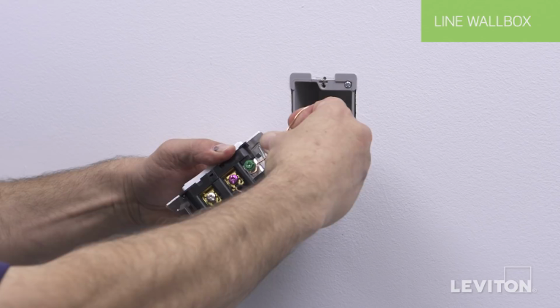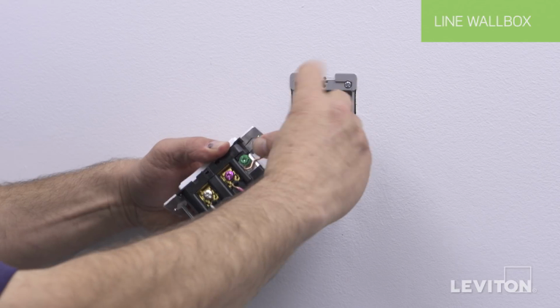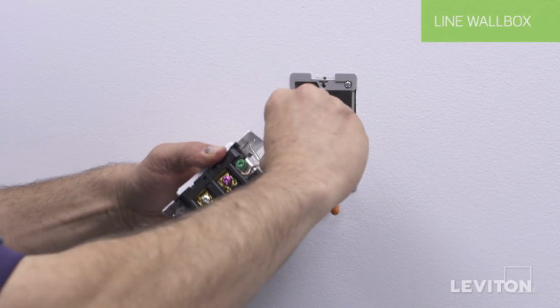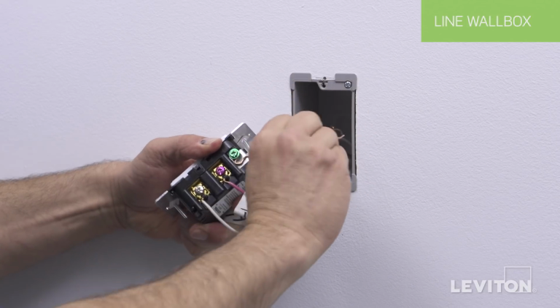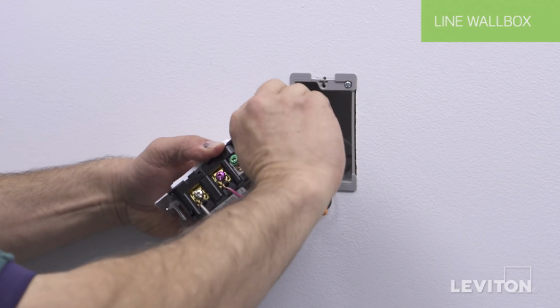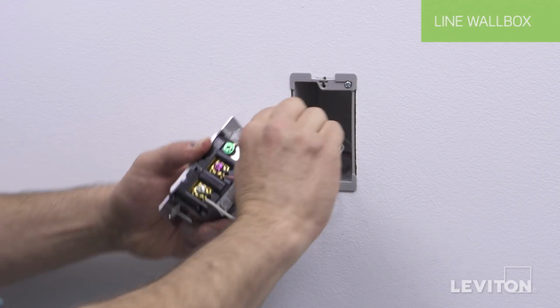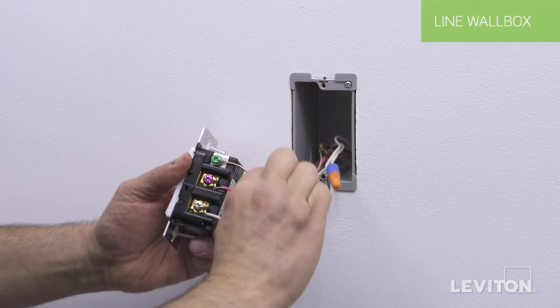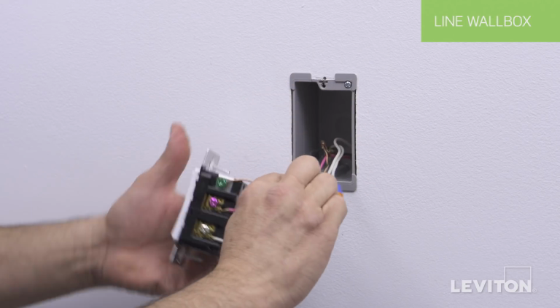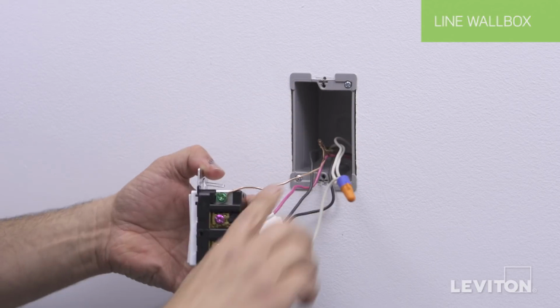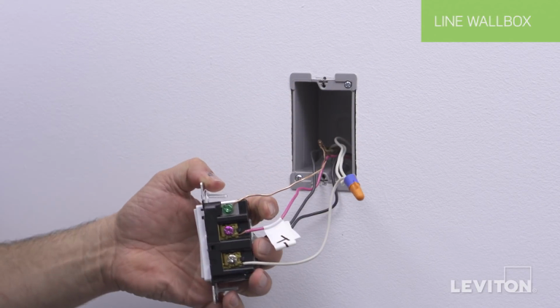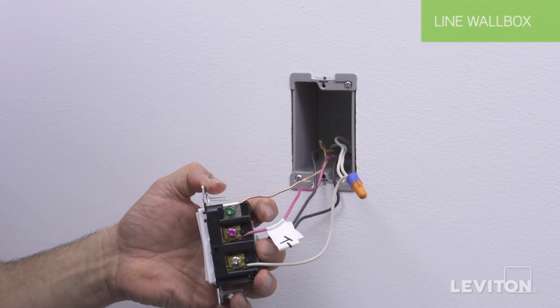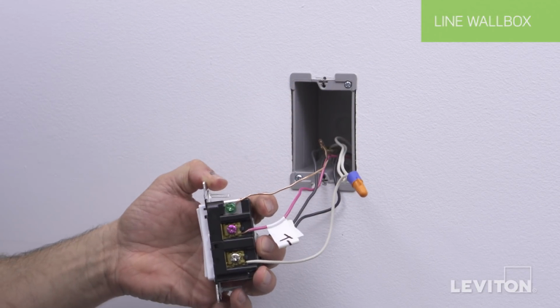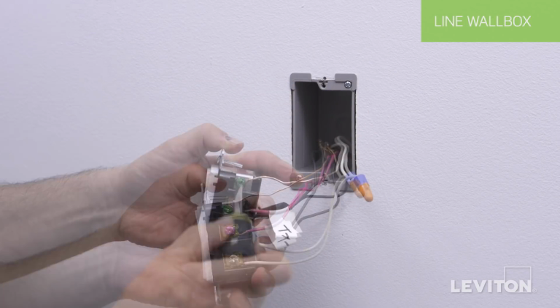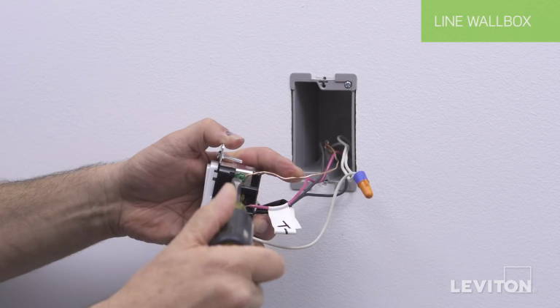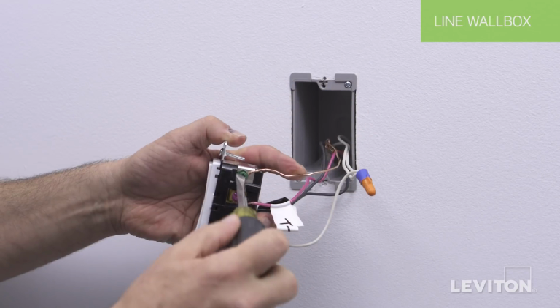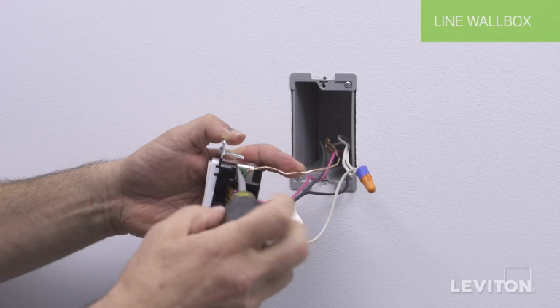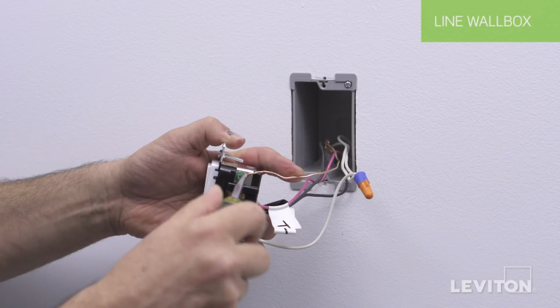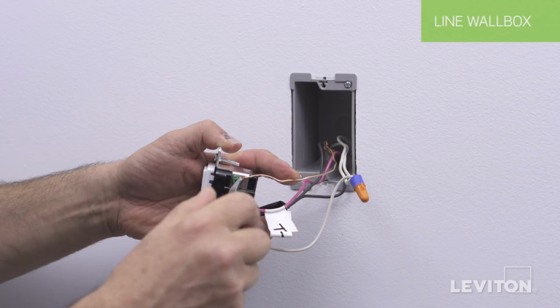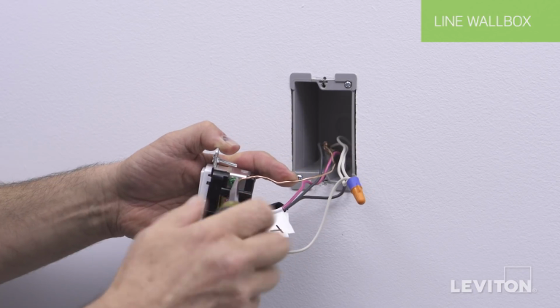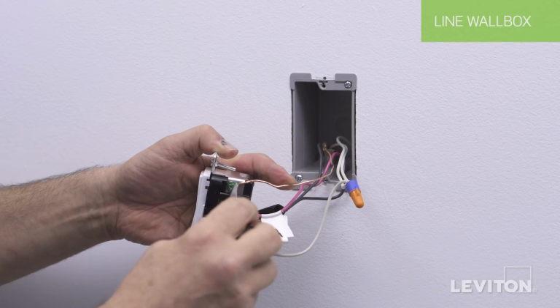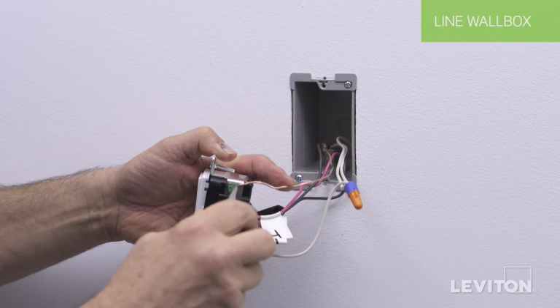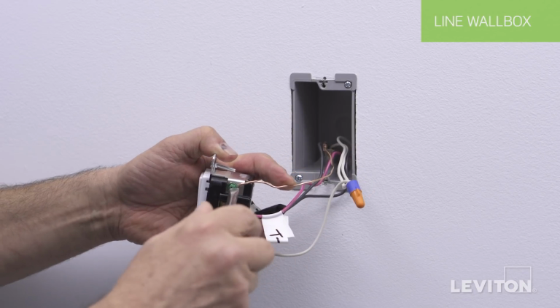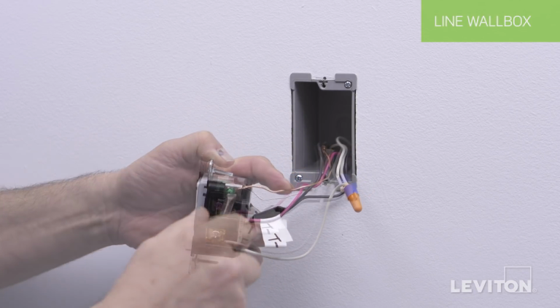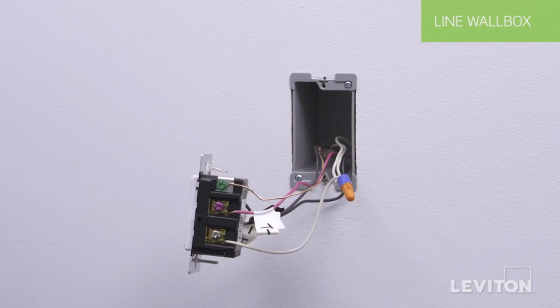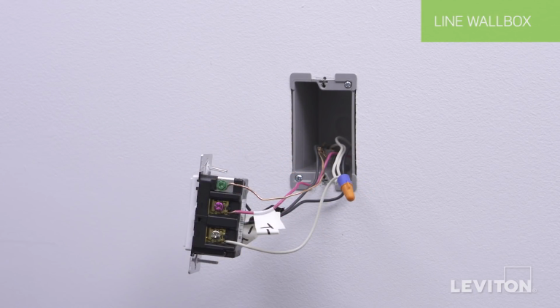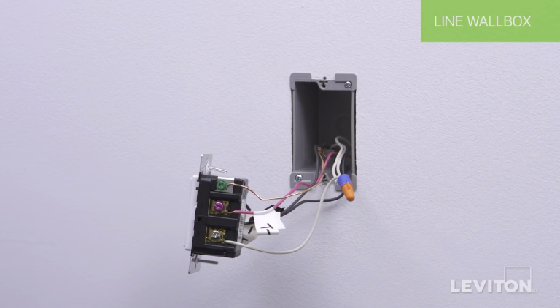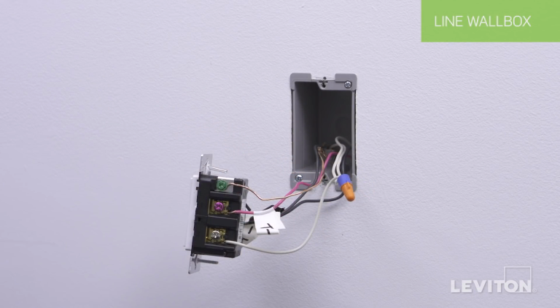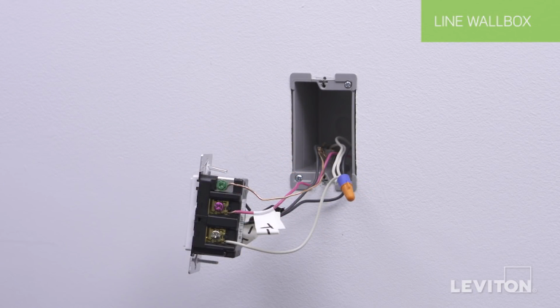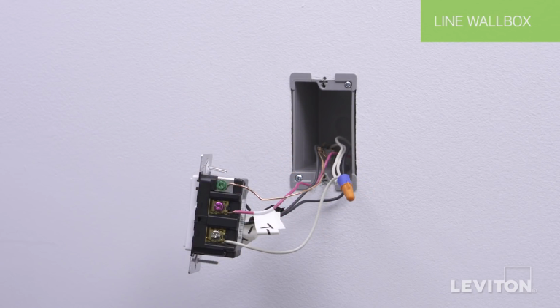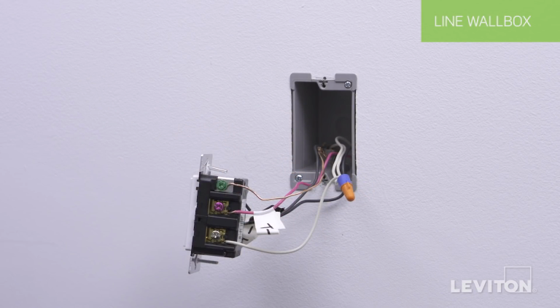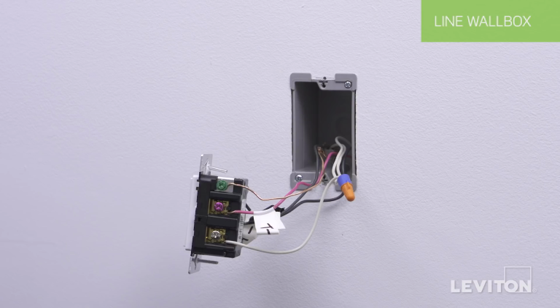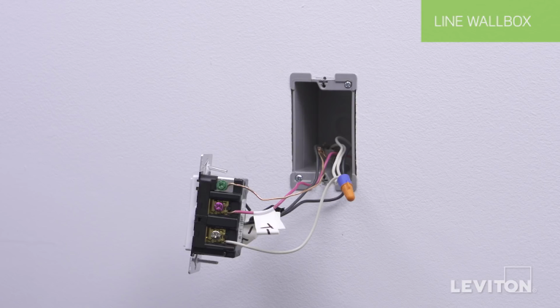Finally, insert the ground wire under the green ground screw. Tighten the screw firmly. The device is now terminated.